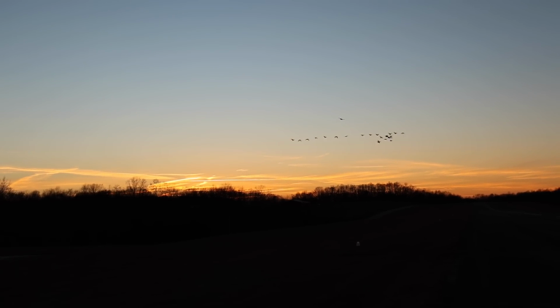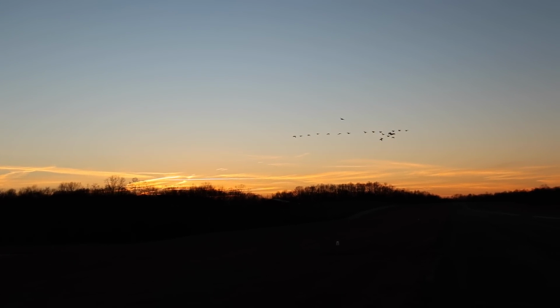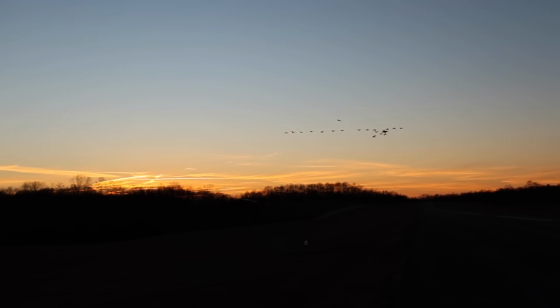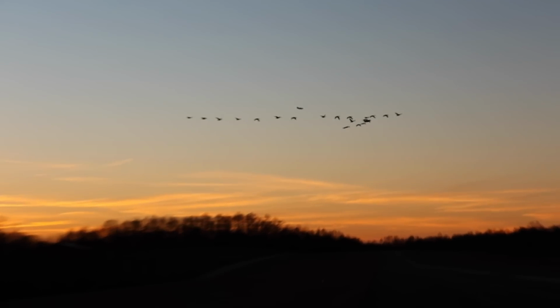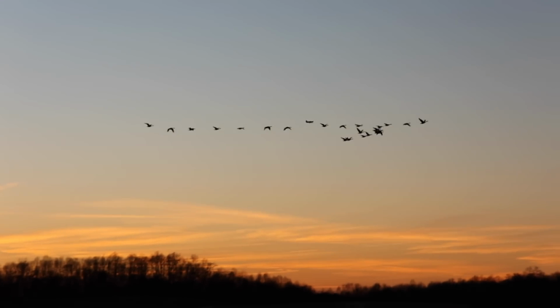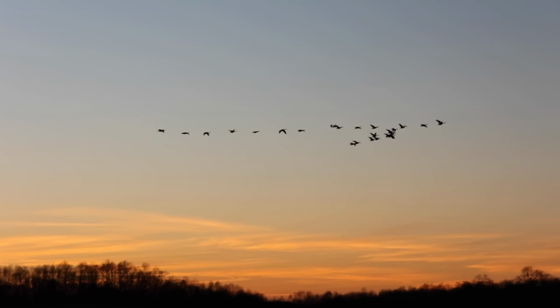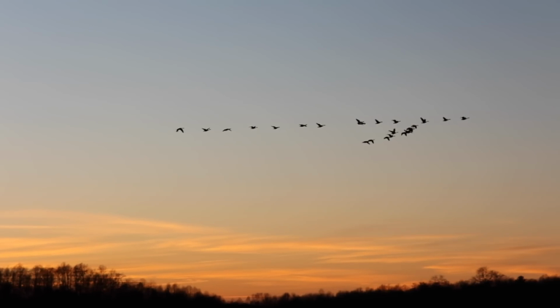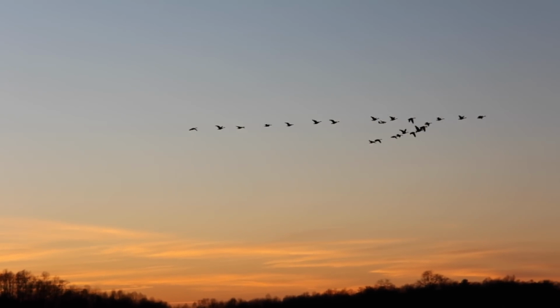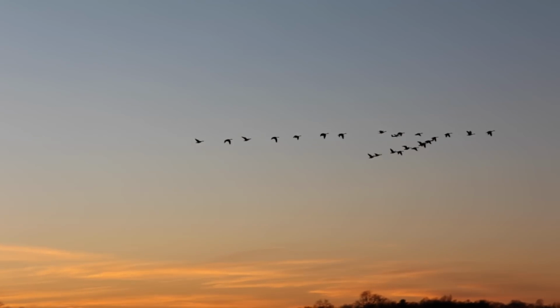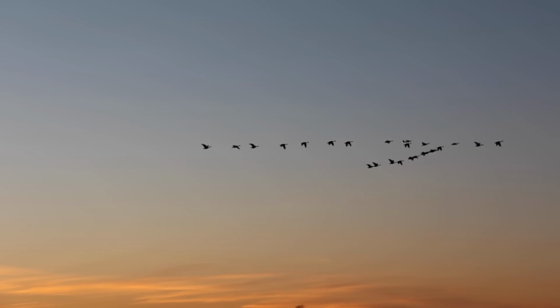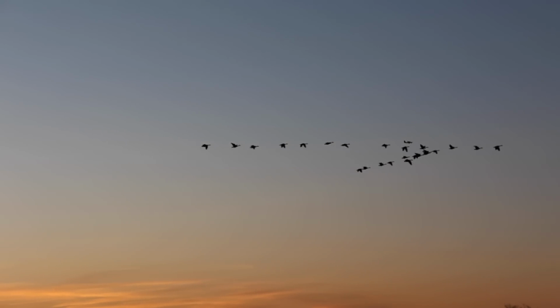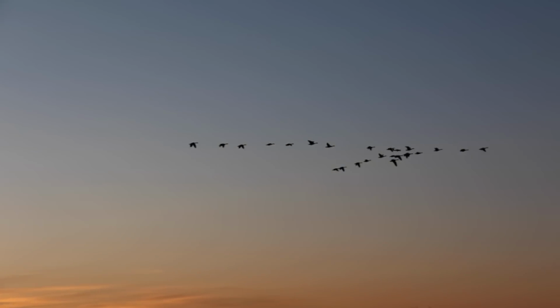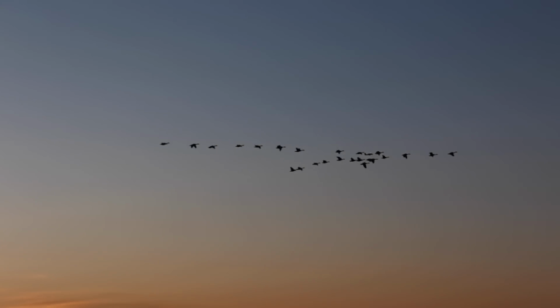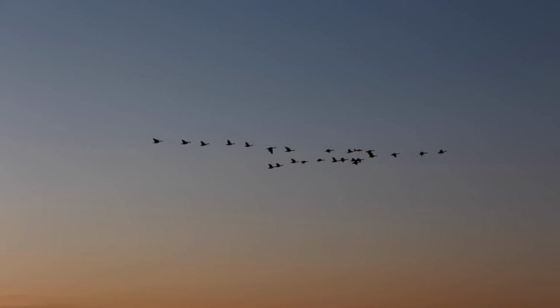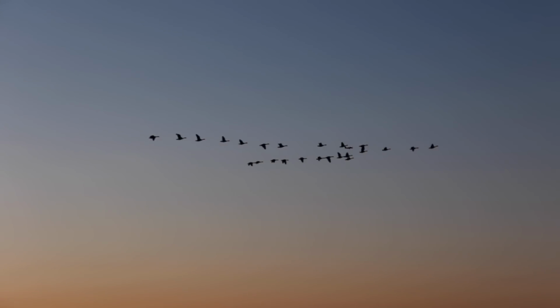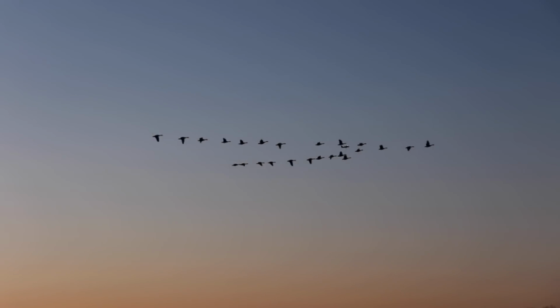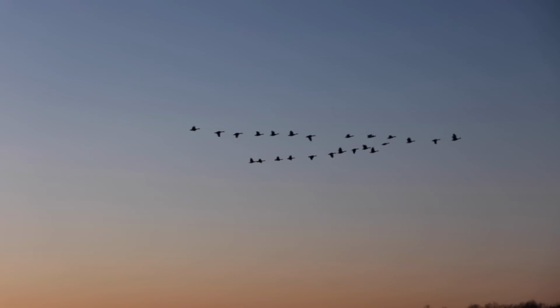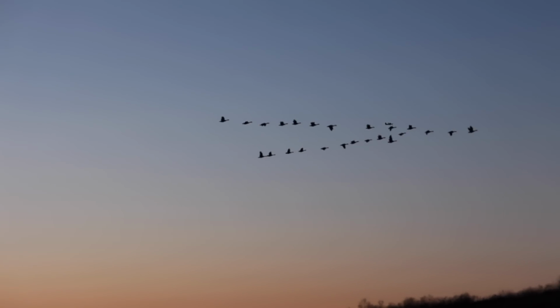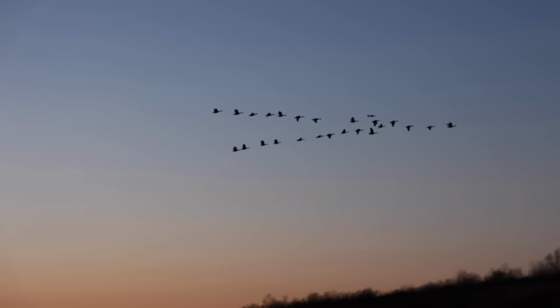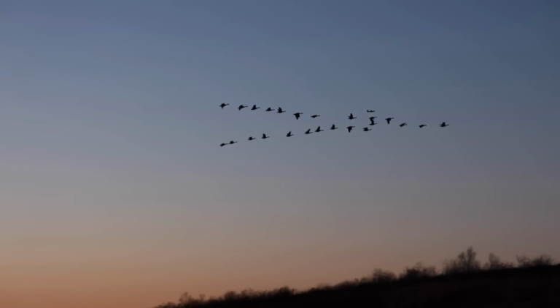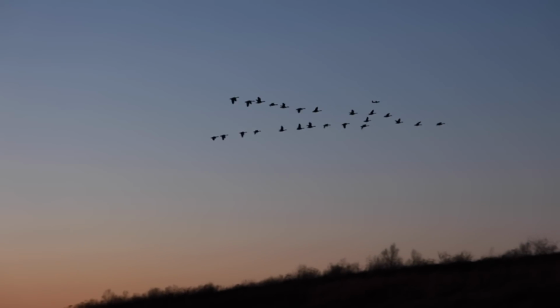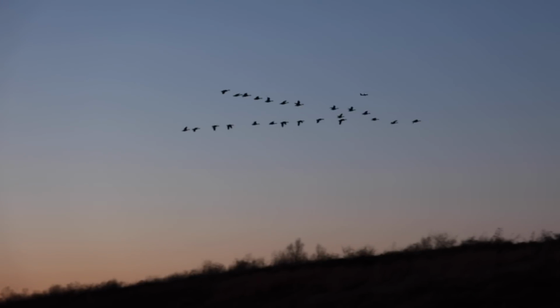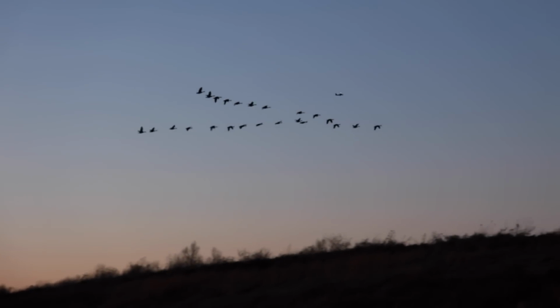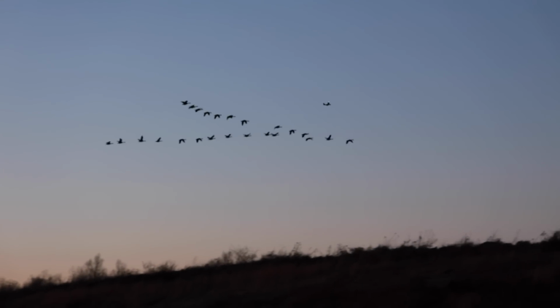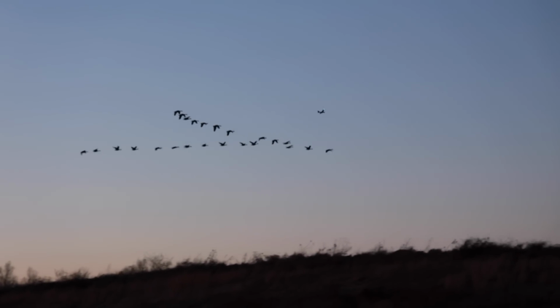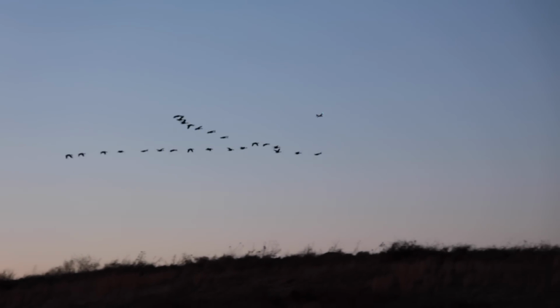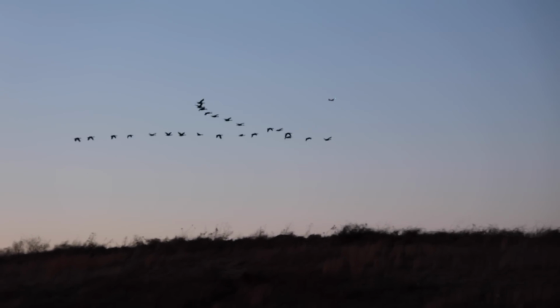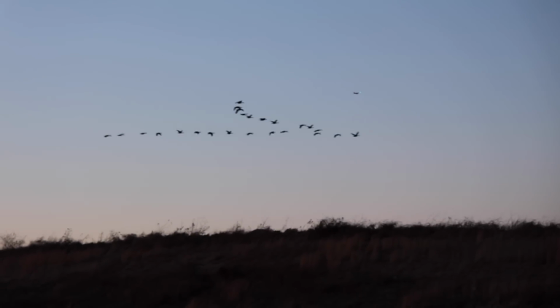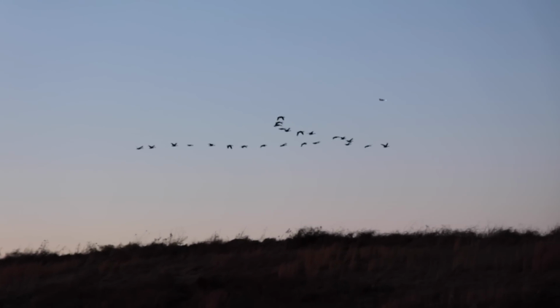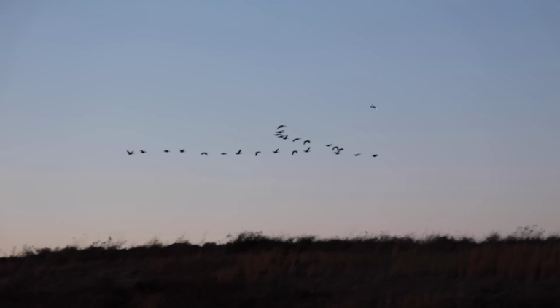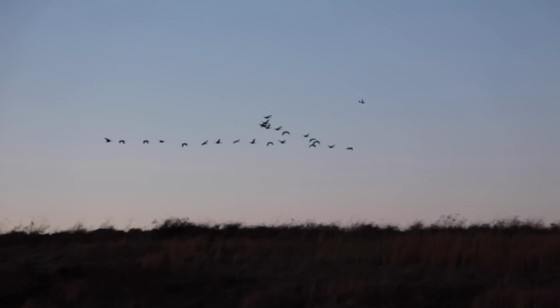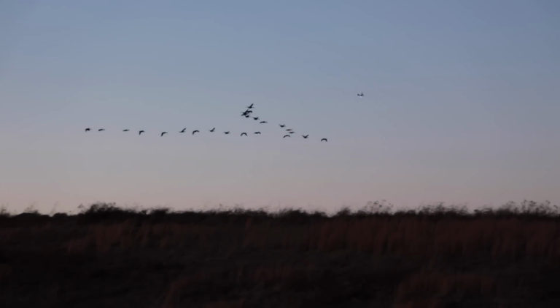Right in — right in the pack of geese. Which one's you? I'm right in the middle of the V right there. Can you see me? That's hilarious. One of the gang. See you, geese — they're going to hit that pond back there.